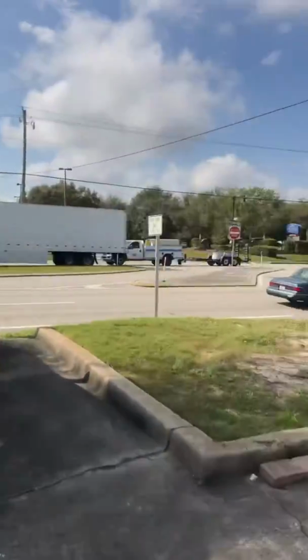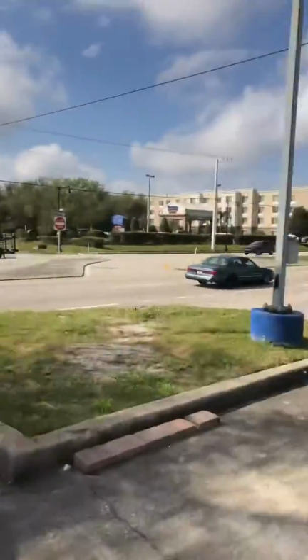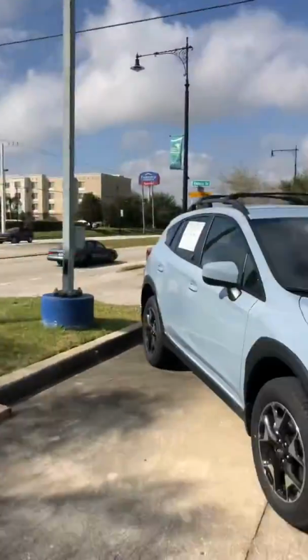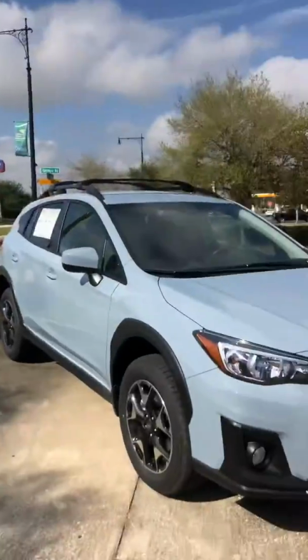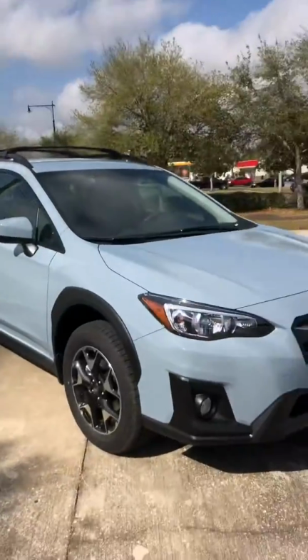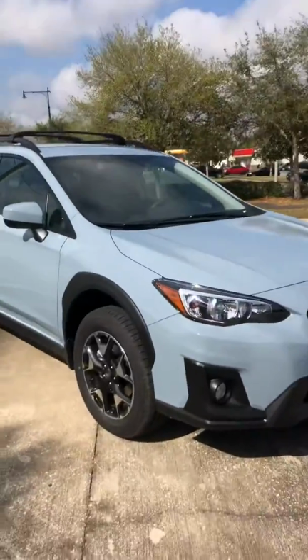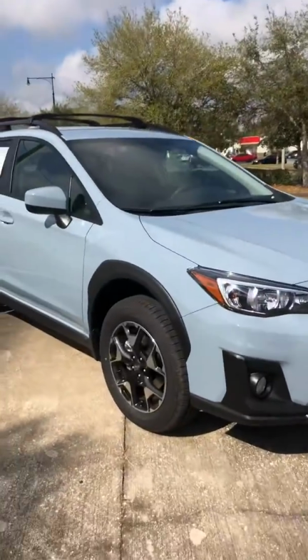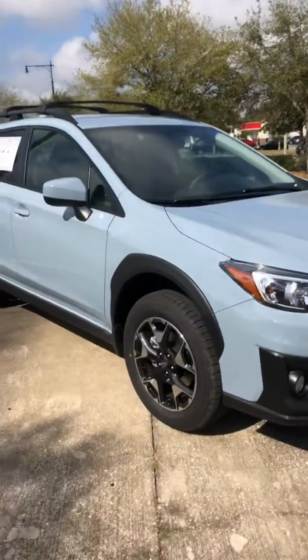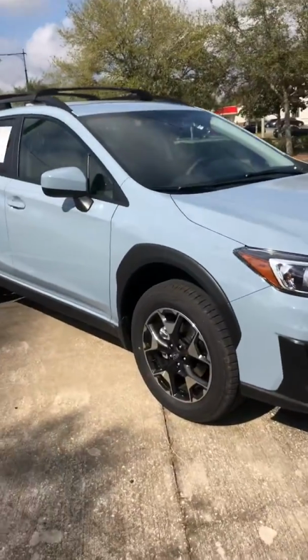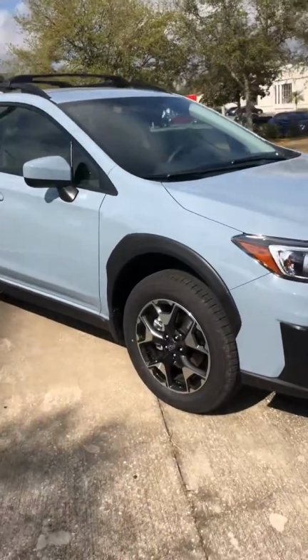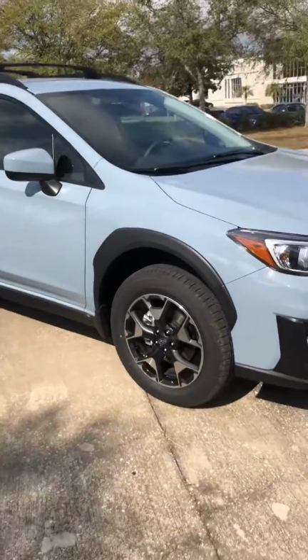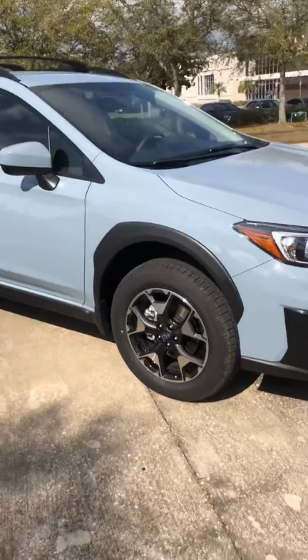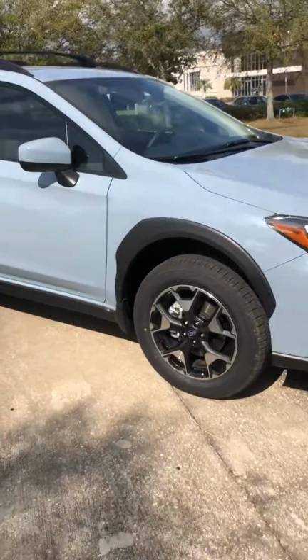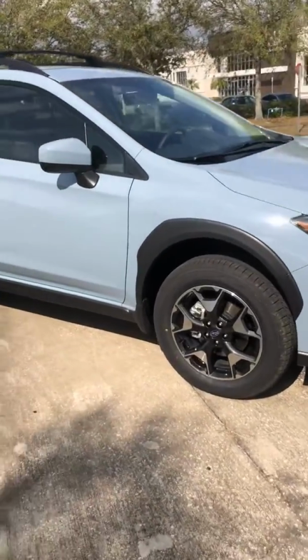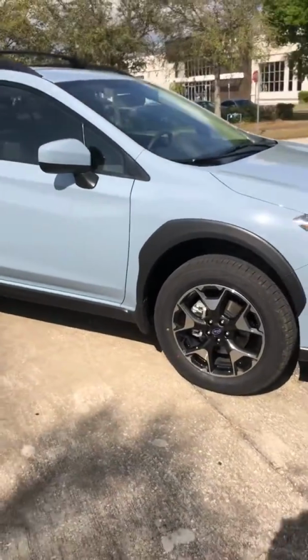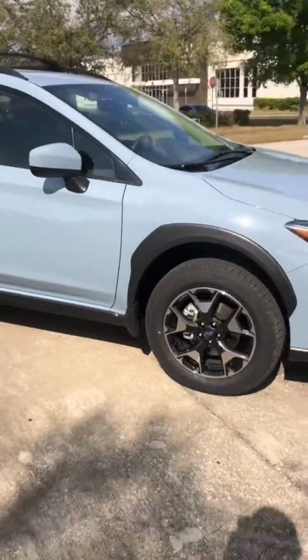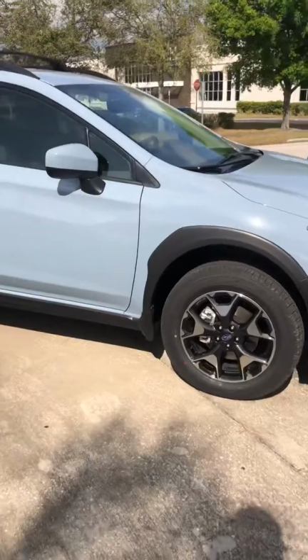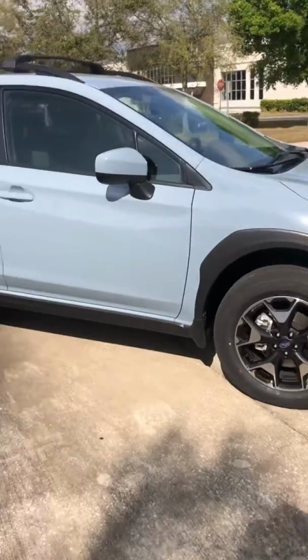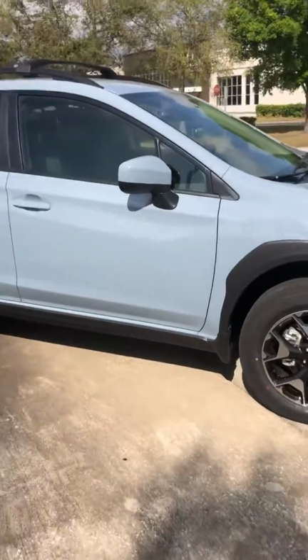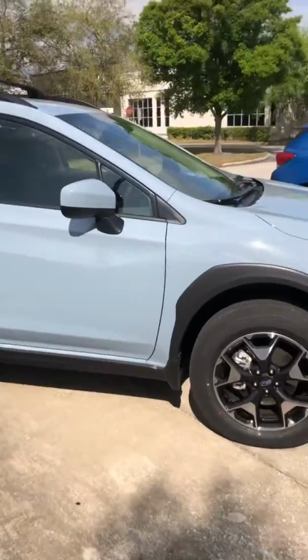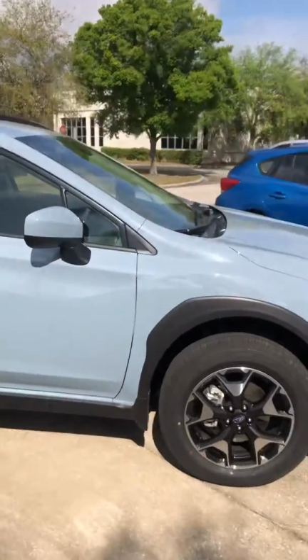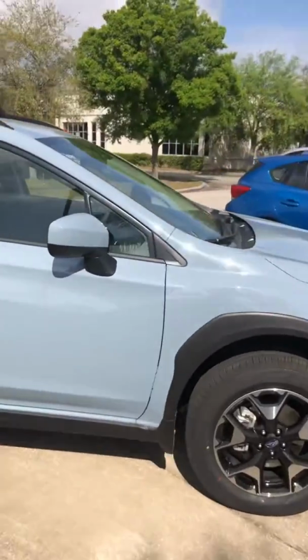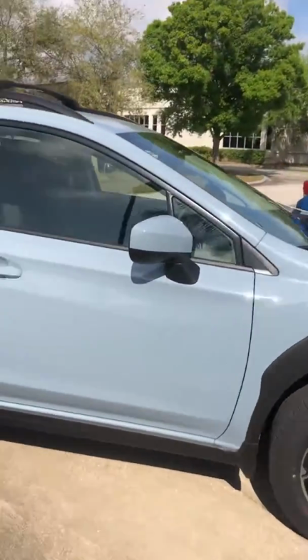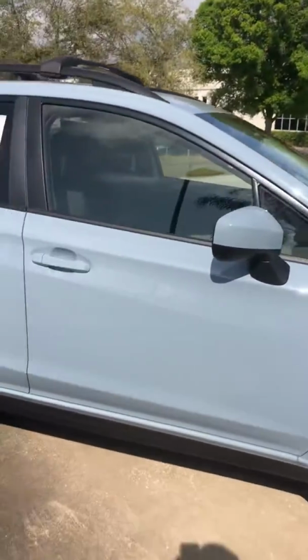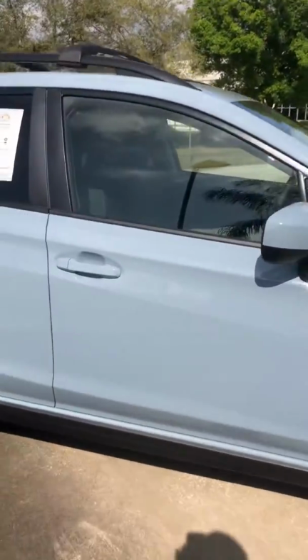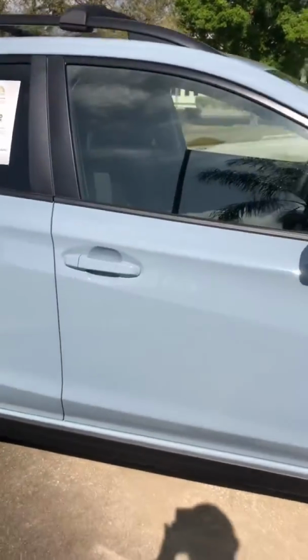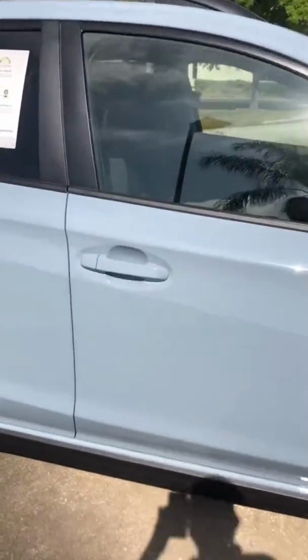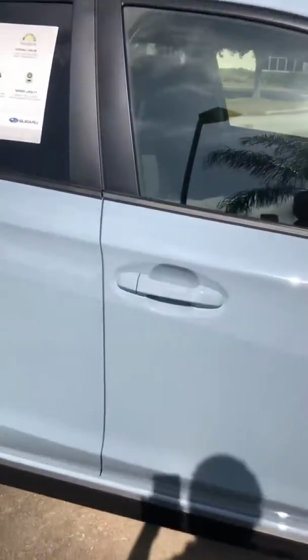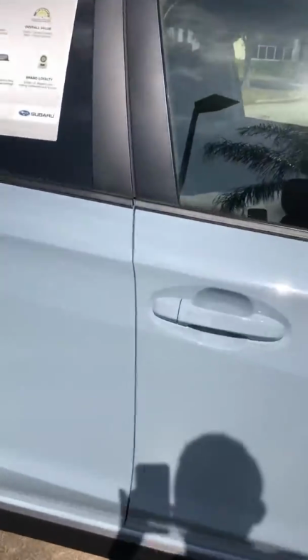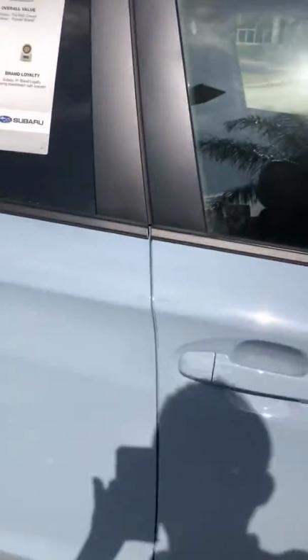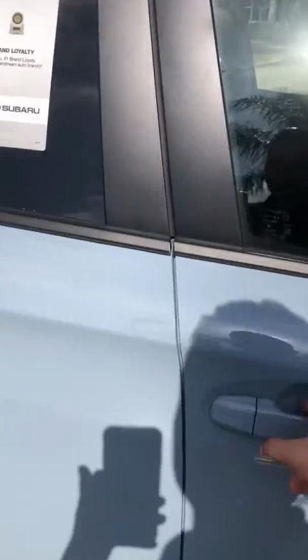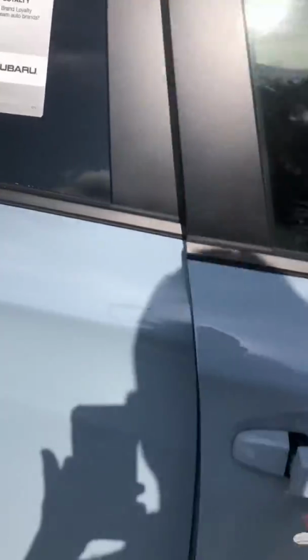Just wanted to quickly show you the 2020 Subaru Crosstrek with one of the rare colors available, the Cool Gray Khaki. Very desirable color.